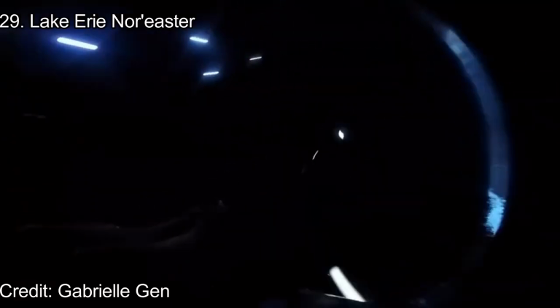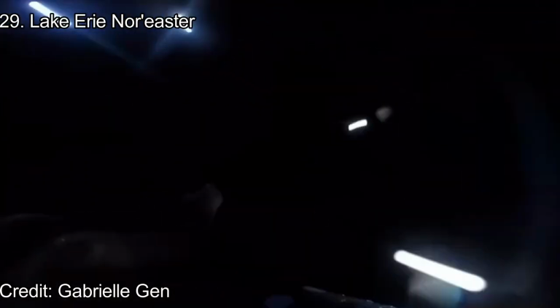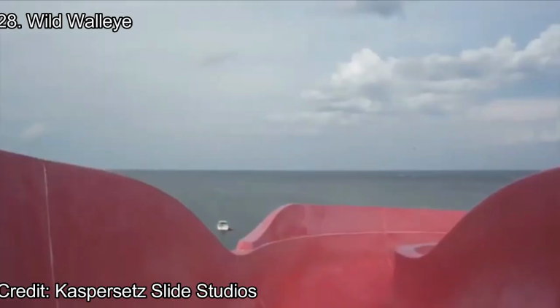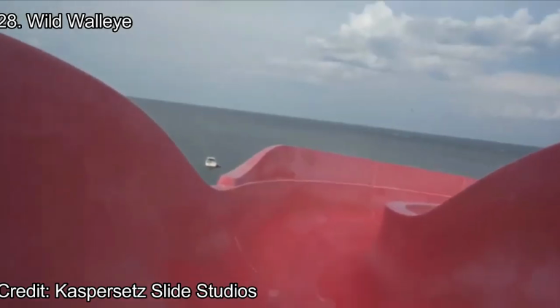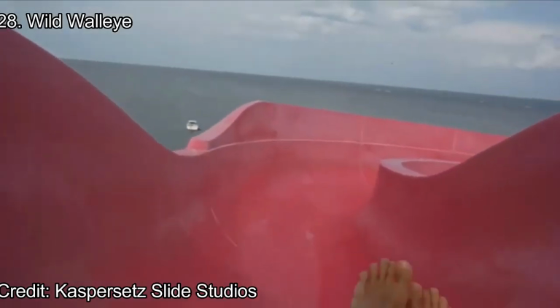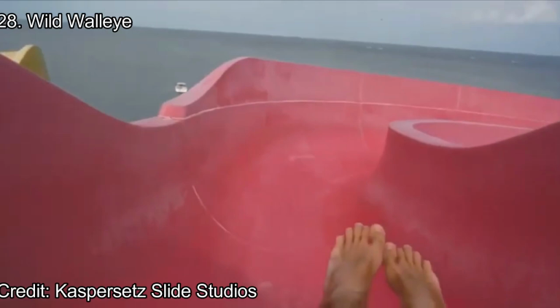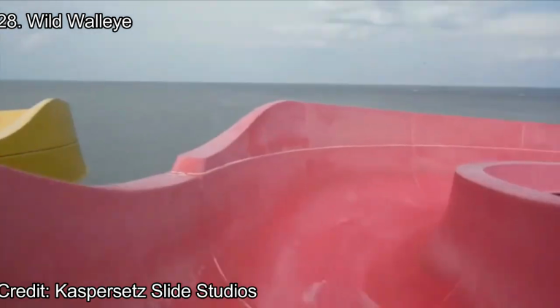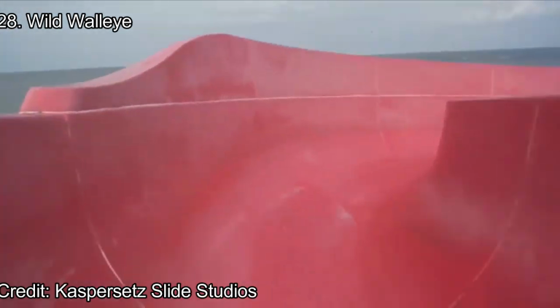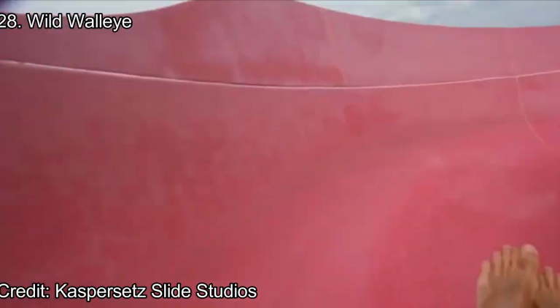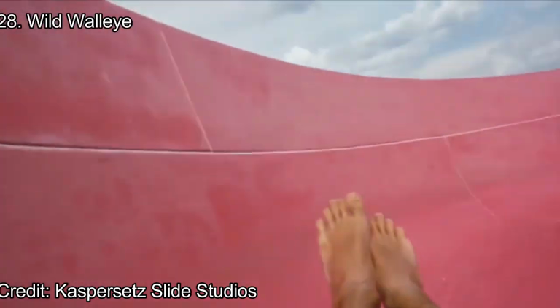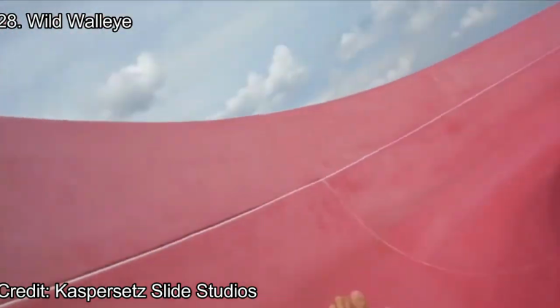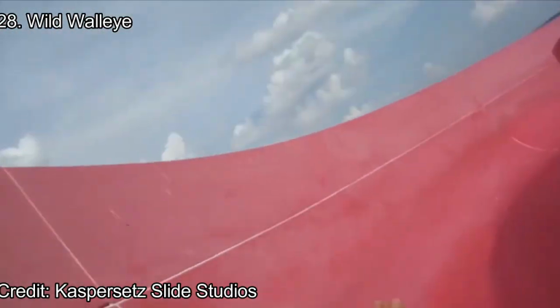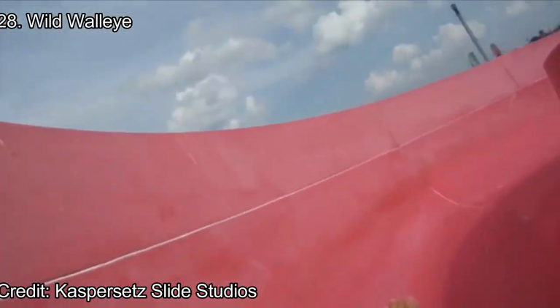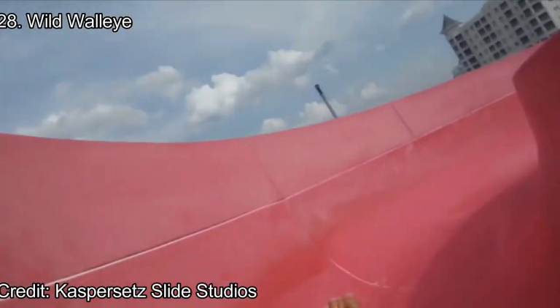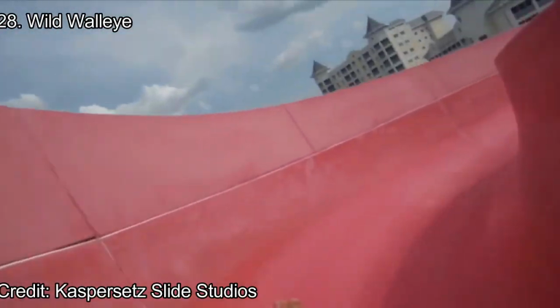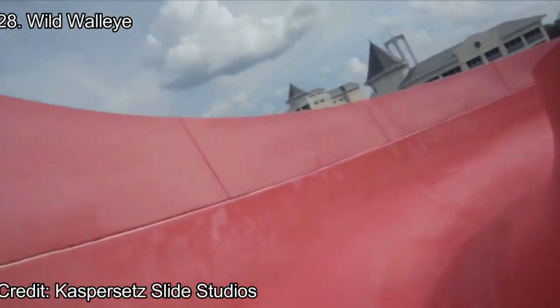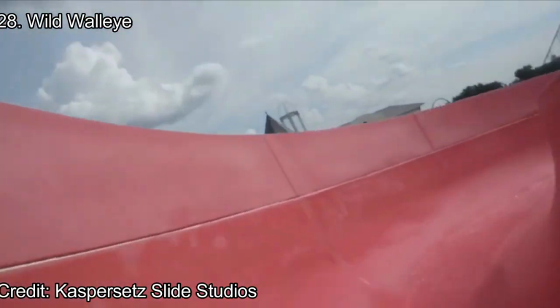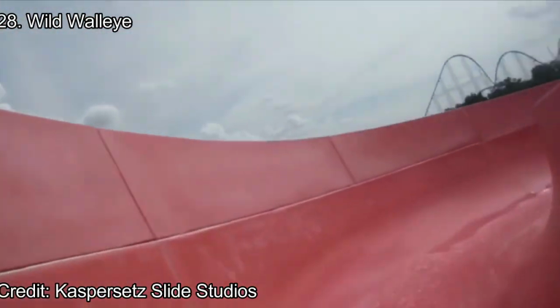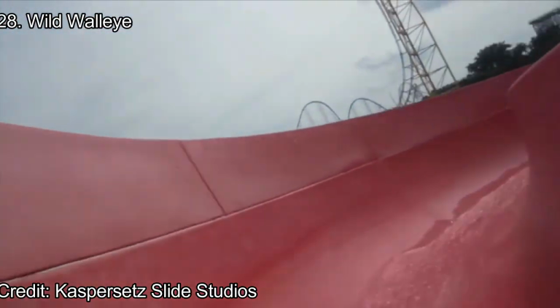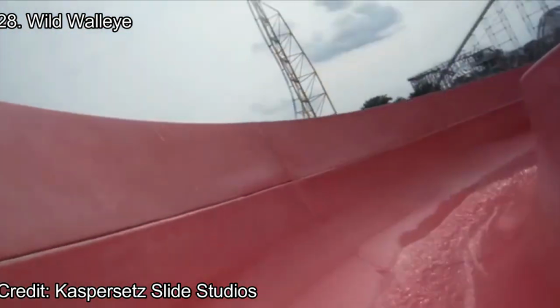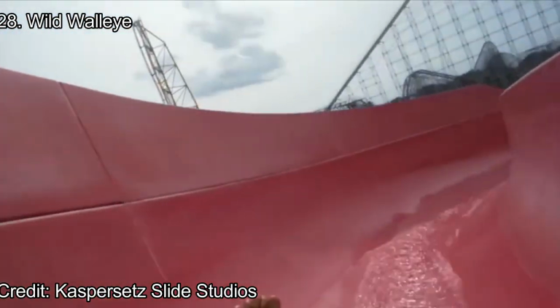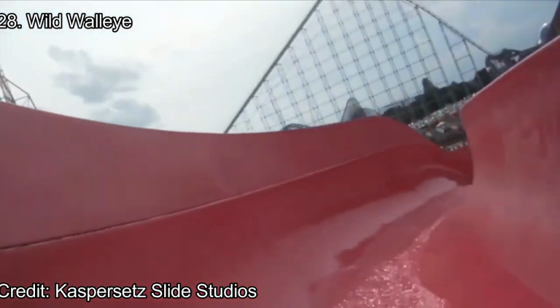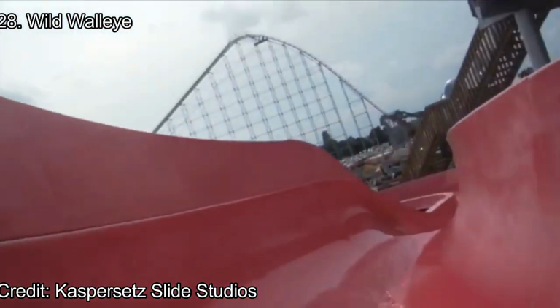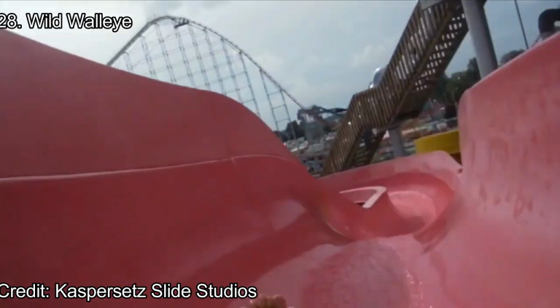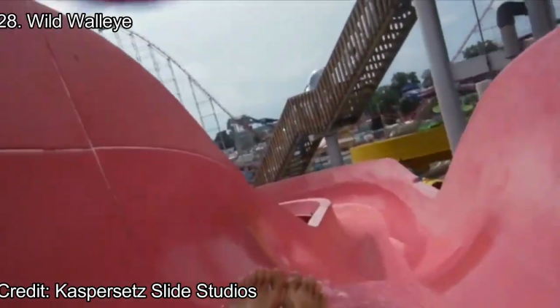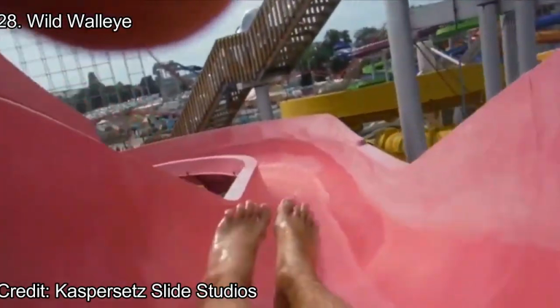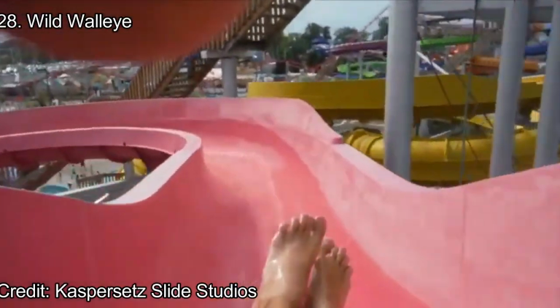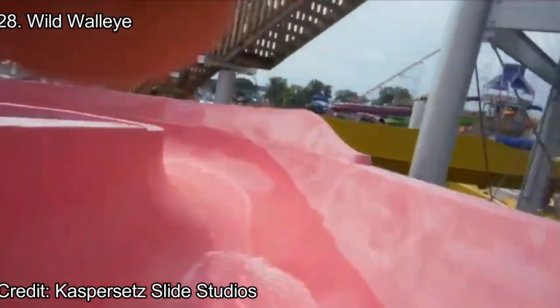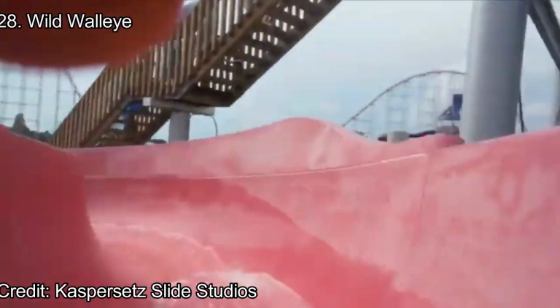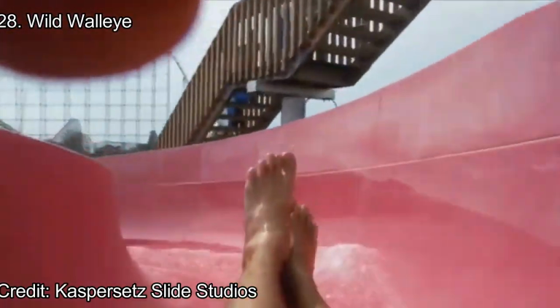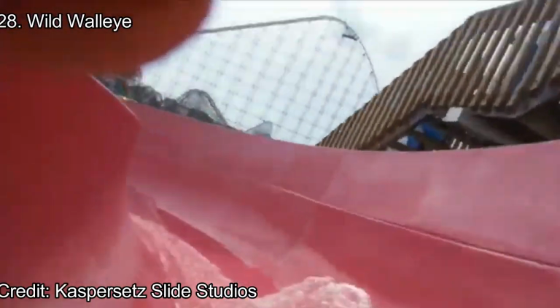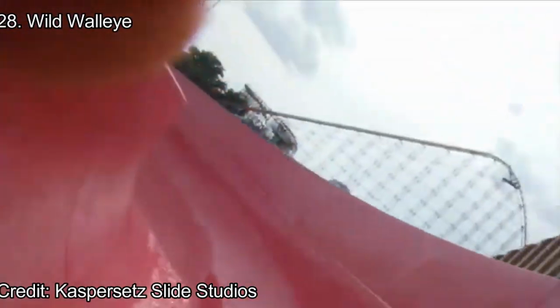Number 28: Wild Walleye. These raft slides are in the same structure as Perch Plunge. They are a little shorter in height, but are a speedier experience with another exciting splashdown to conclude the ride.